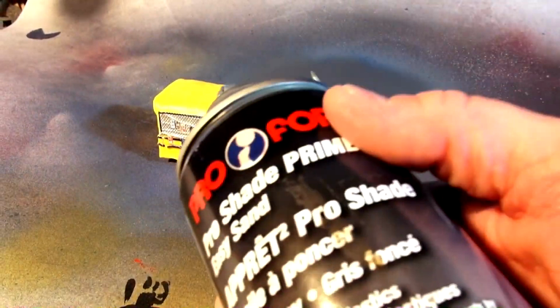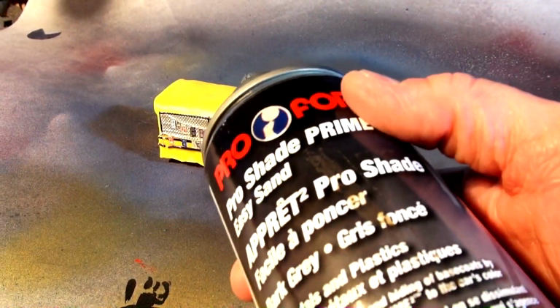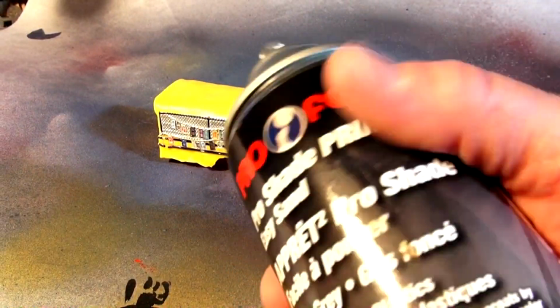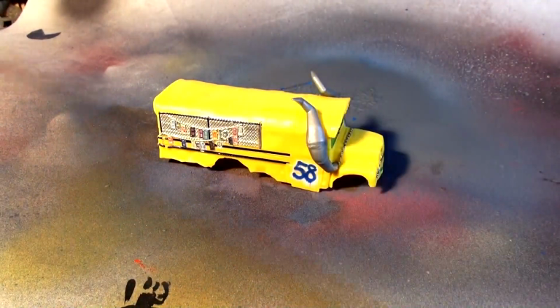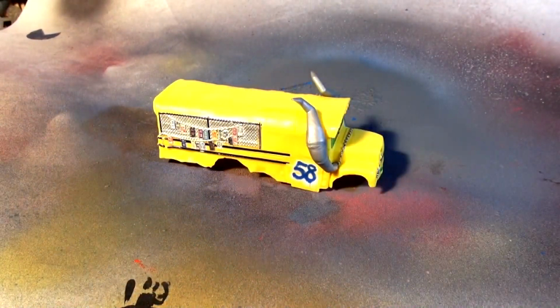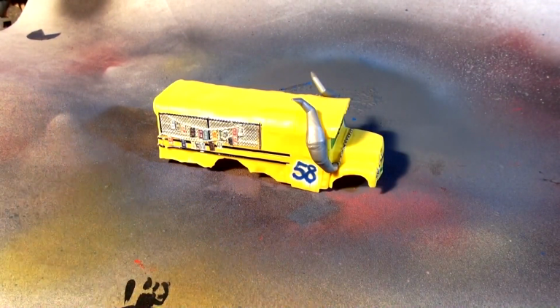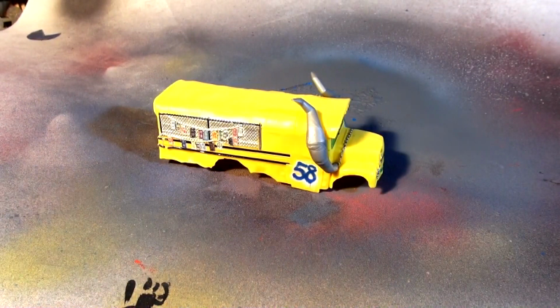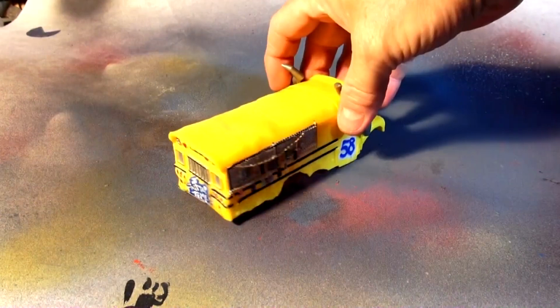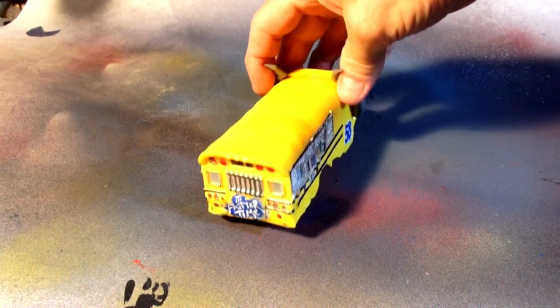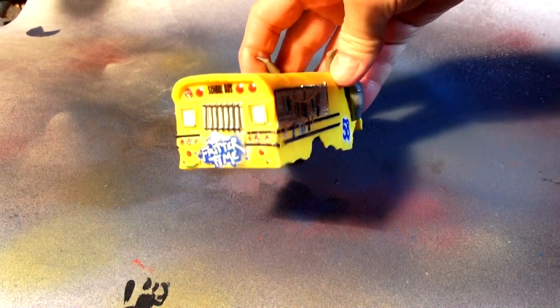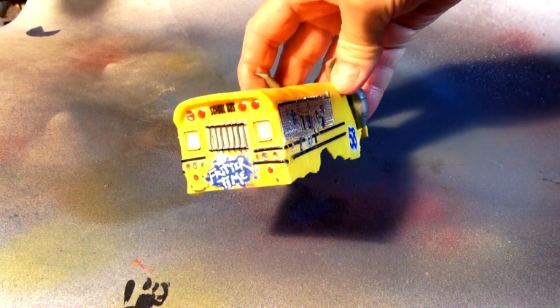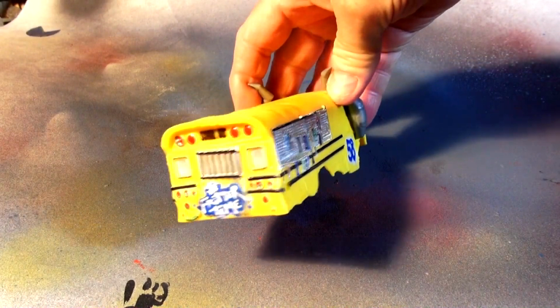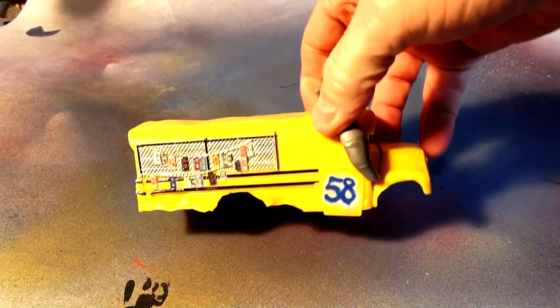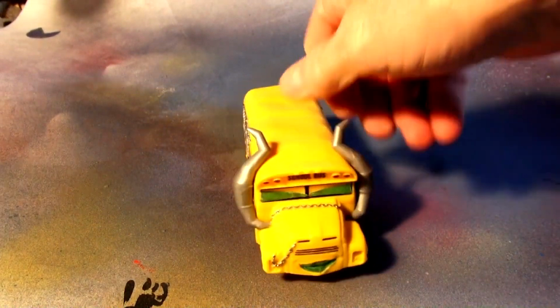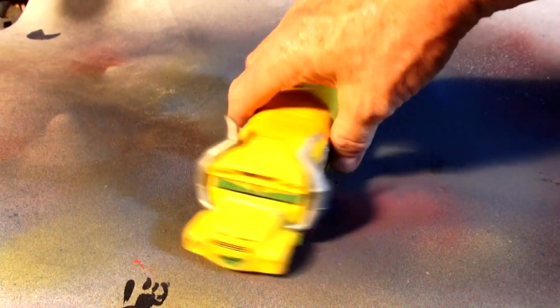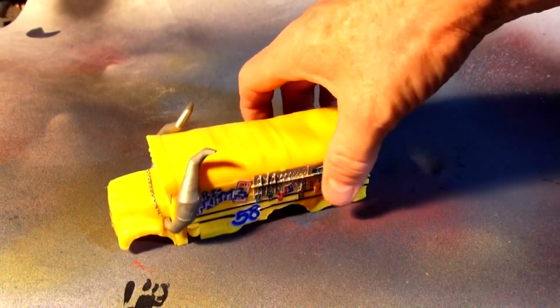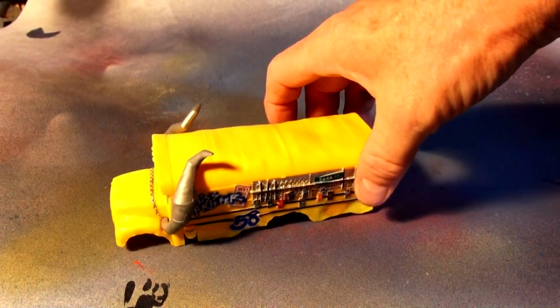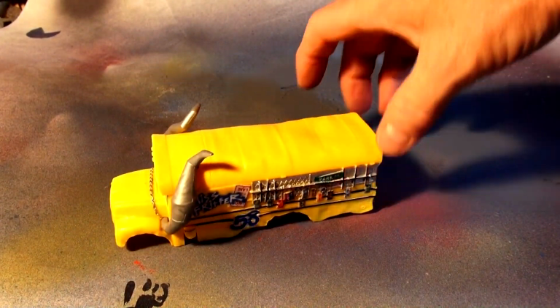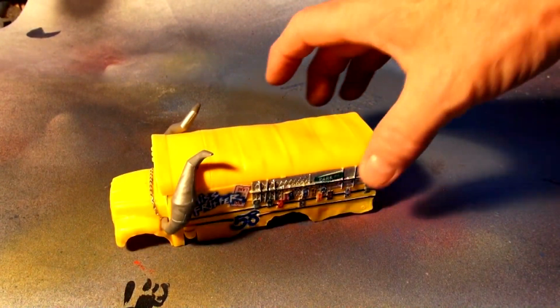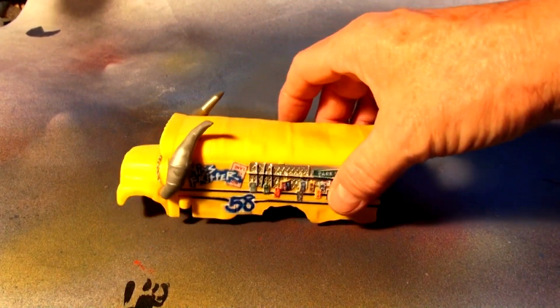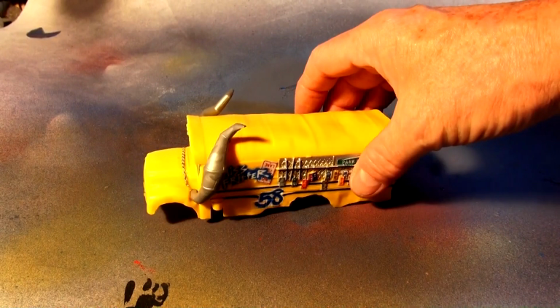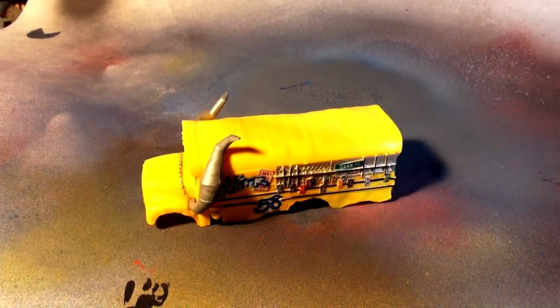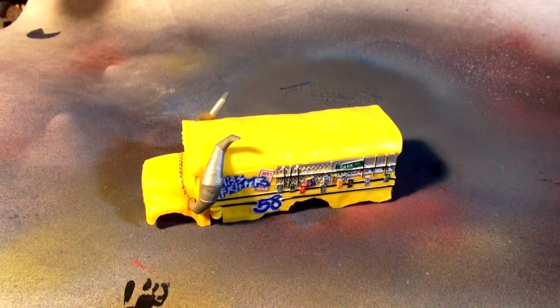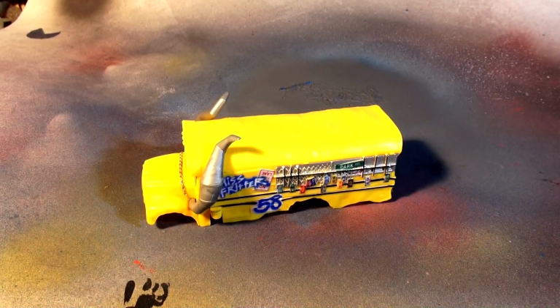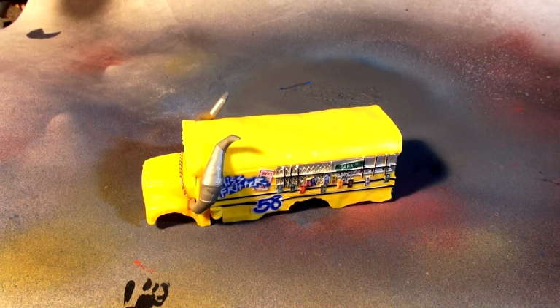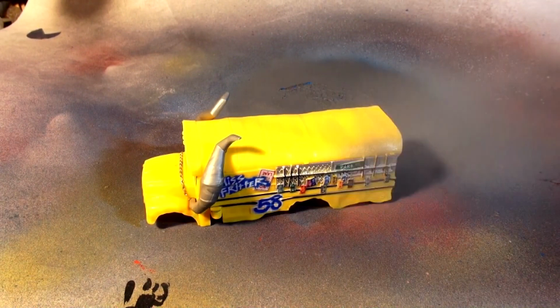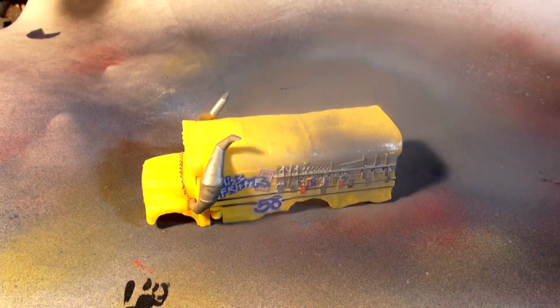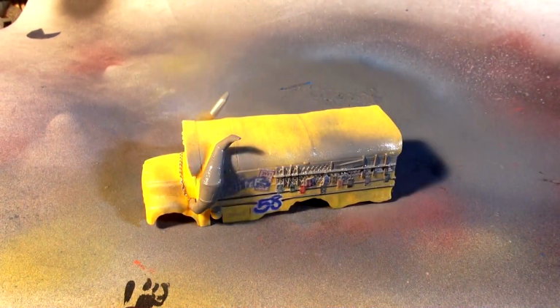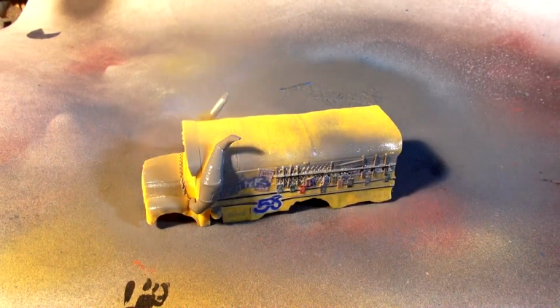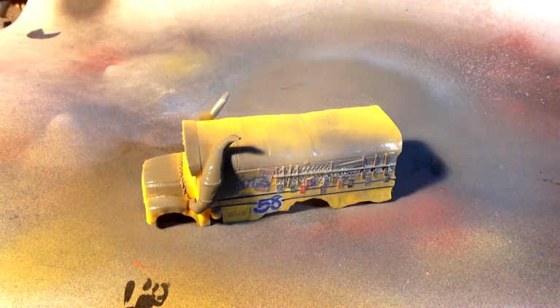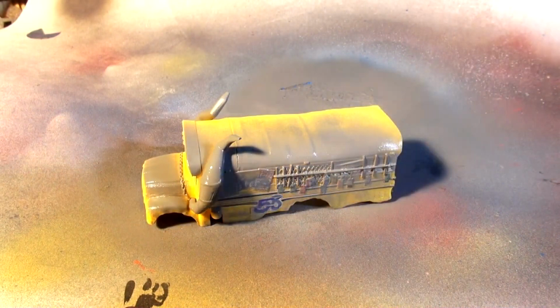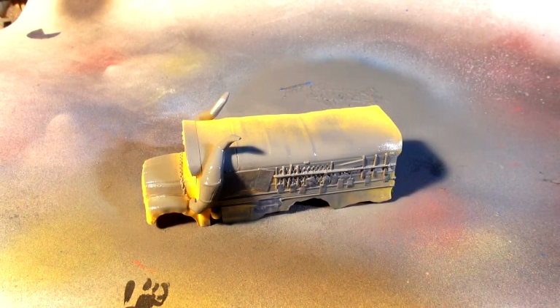Nice primer ready. I kind of hate painting over Miss Fritter — she had all these nice stickers on and everything. But it's not the expensive one, this is just the plastic one, so the die cast one I'll keep. Here goes...